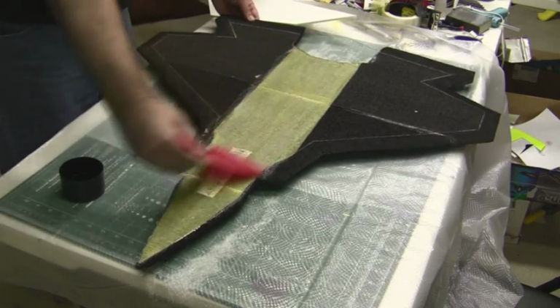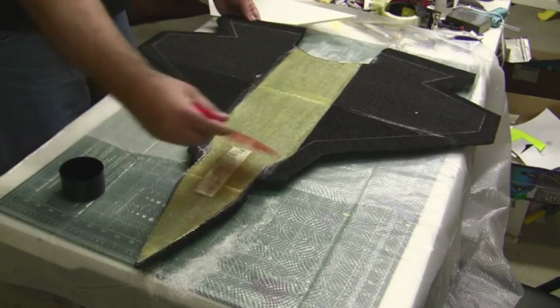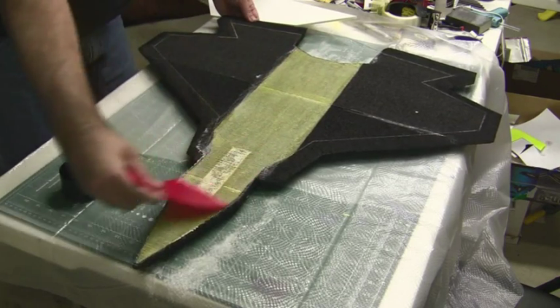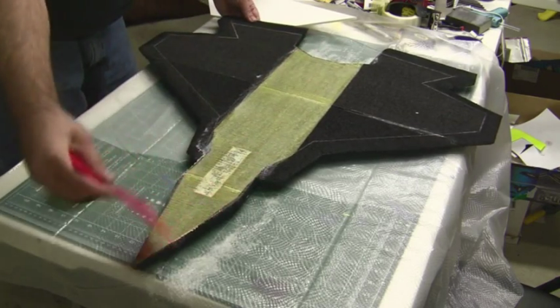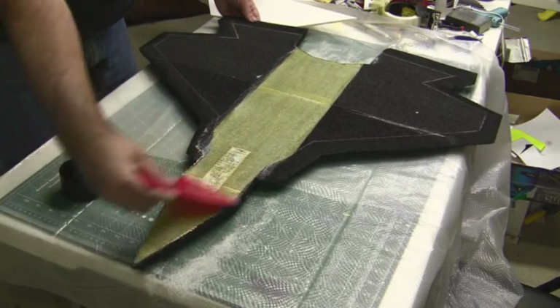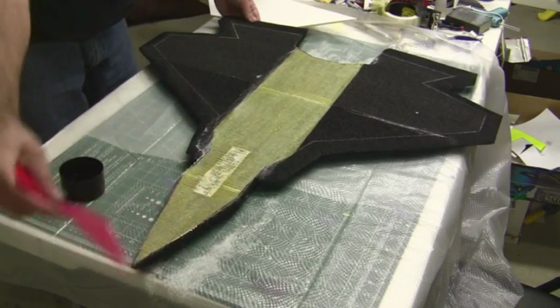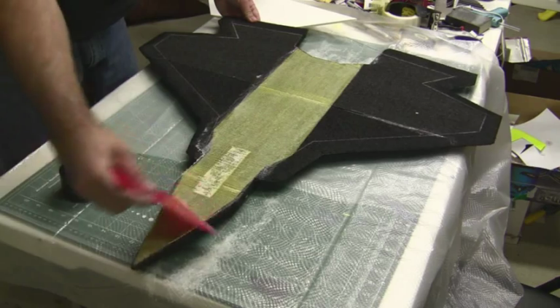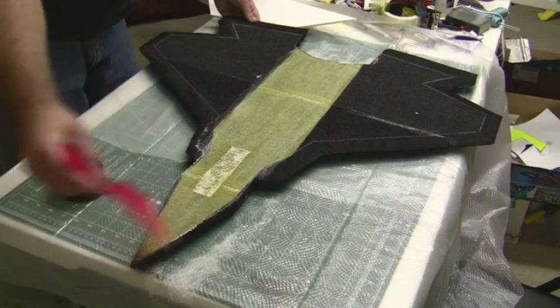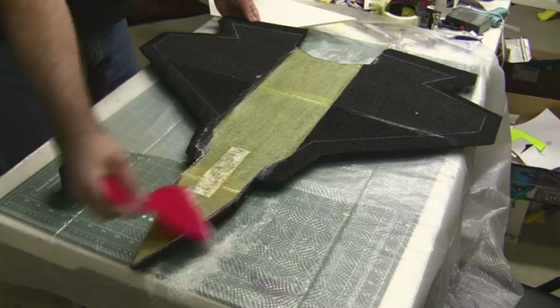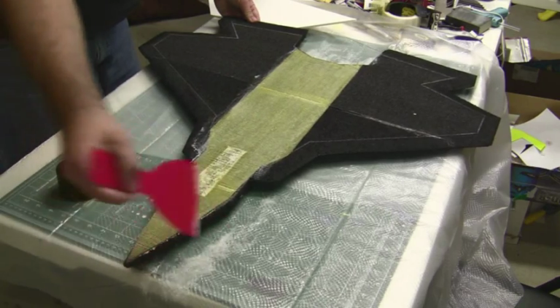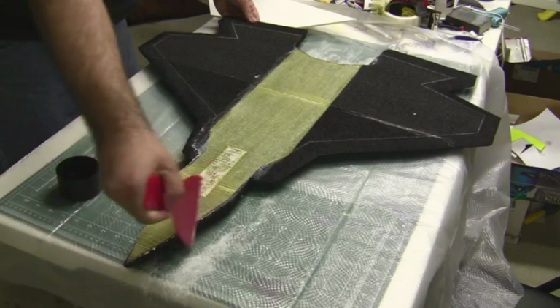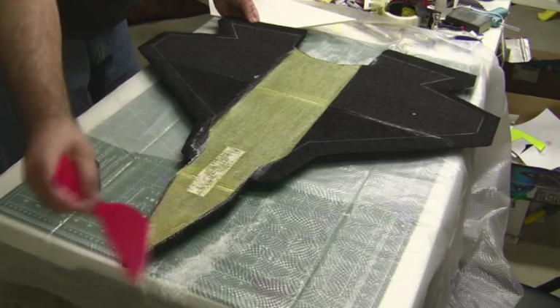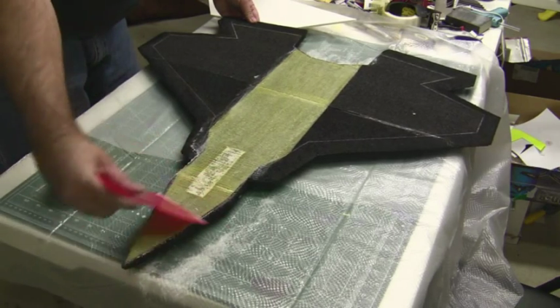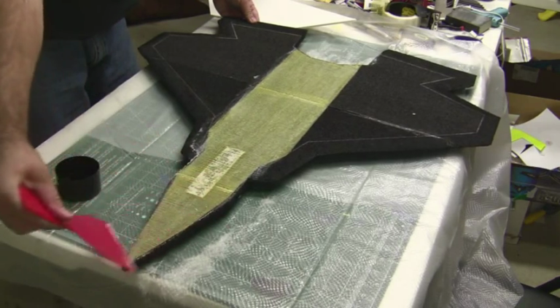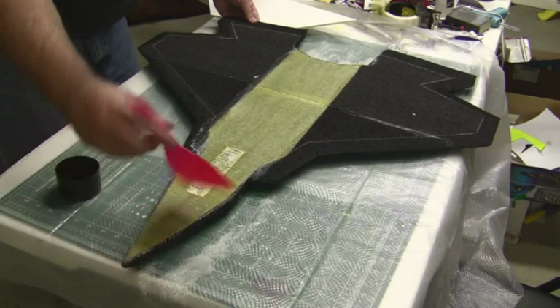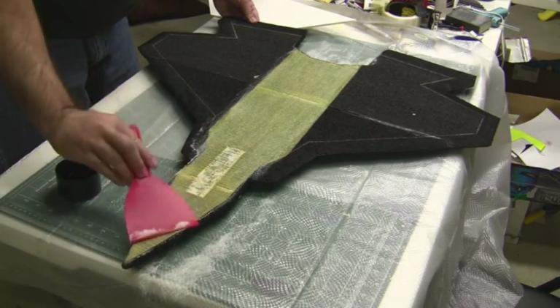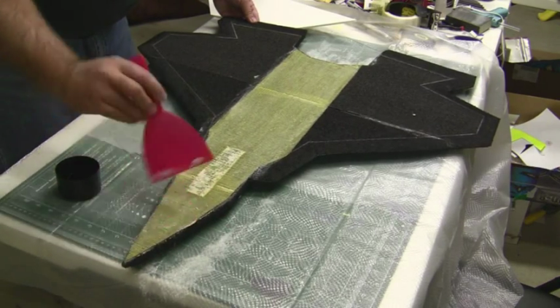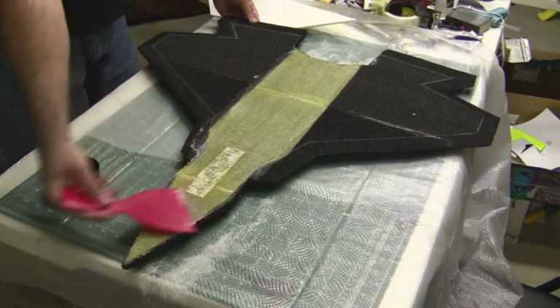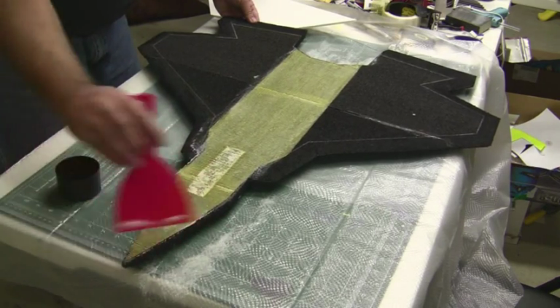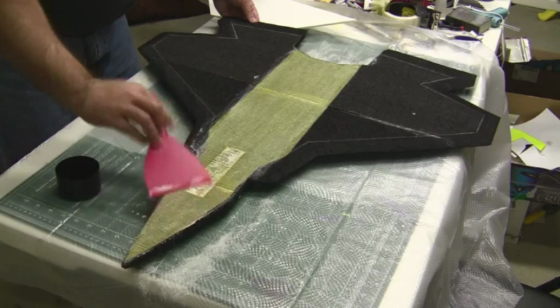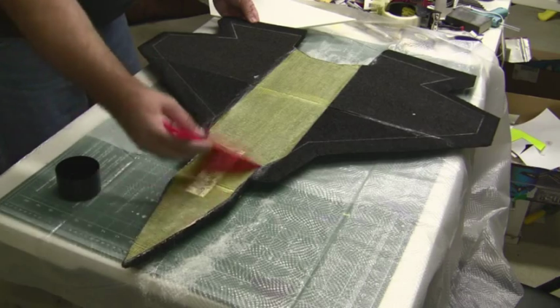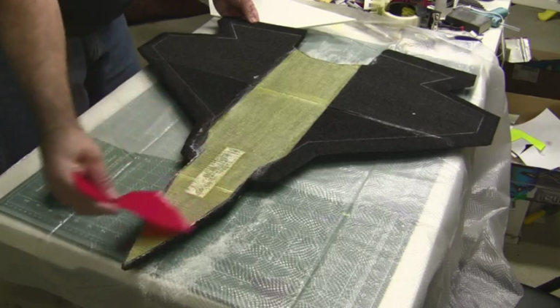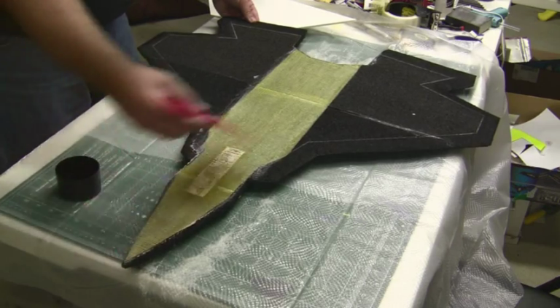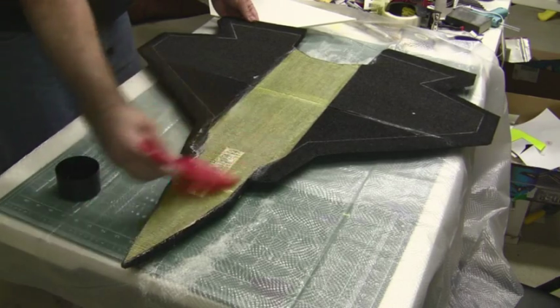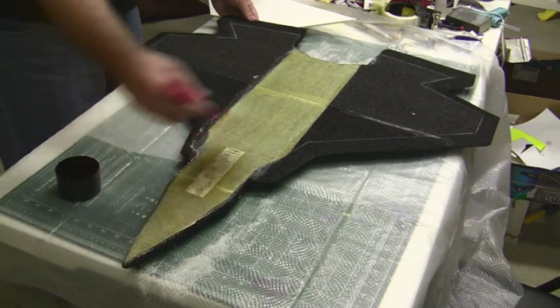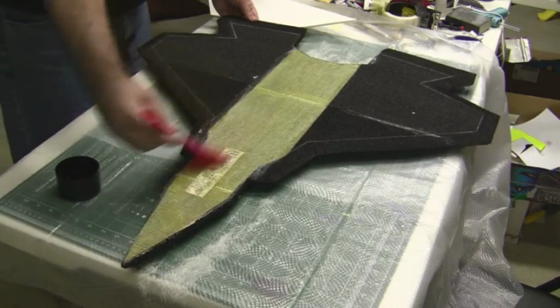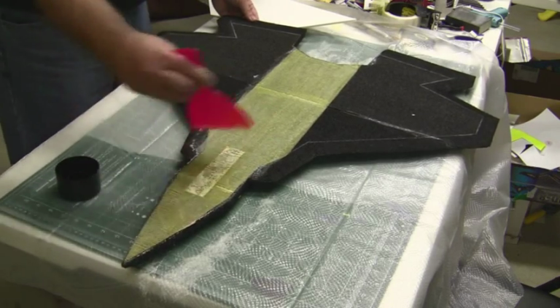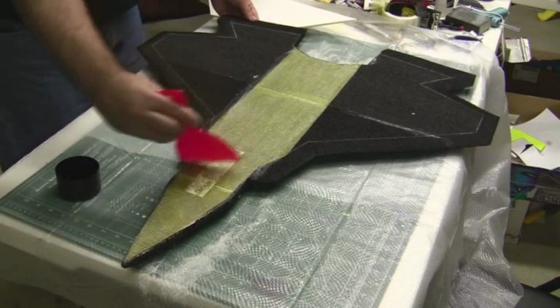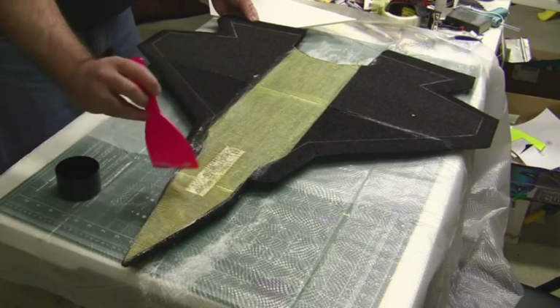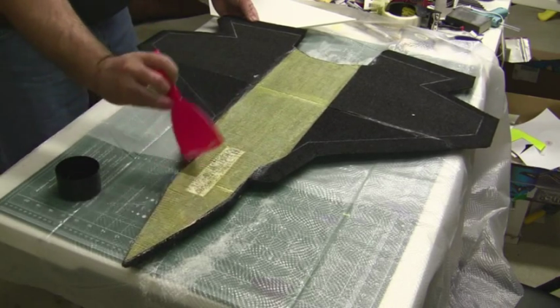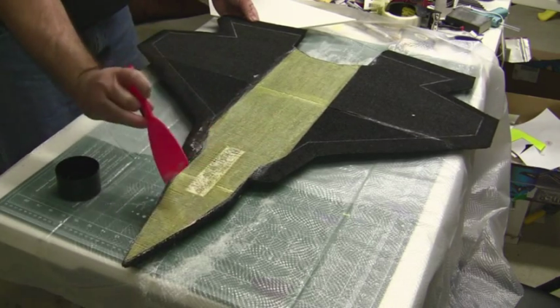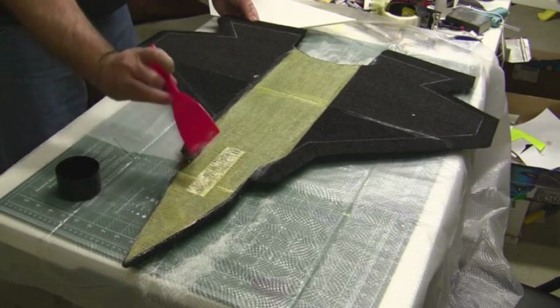This technique was kind of pioneered and used a lot with combat wings and speed wings. That's where me and my brother discovered it.